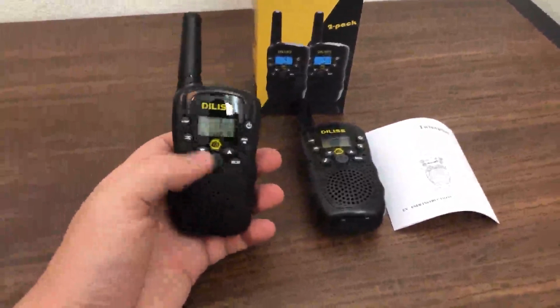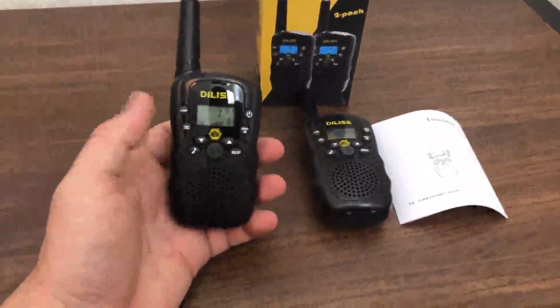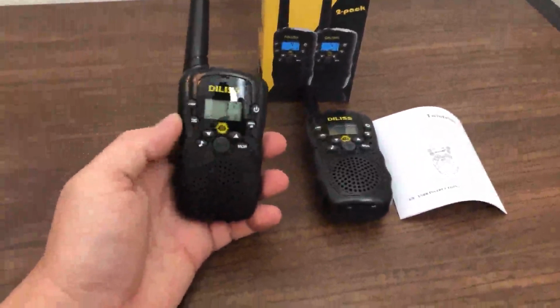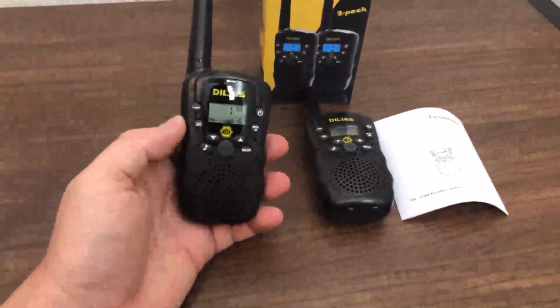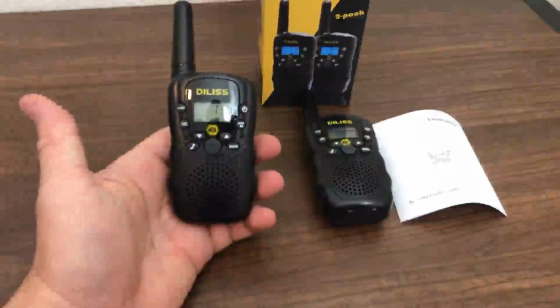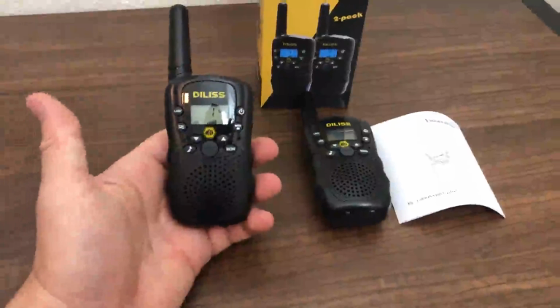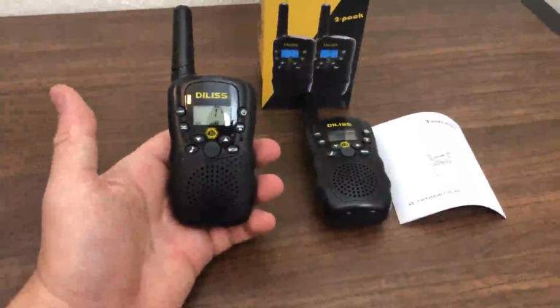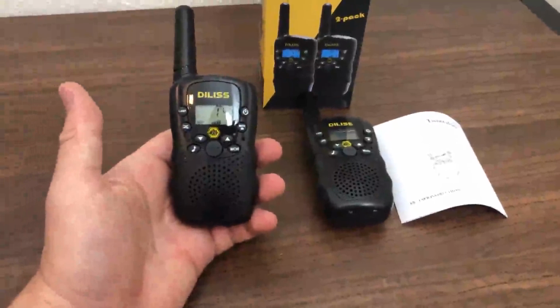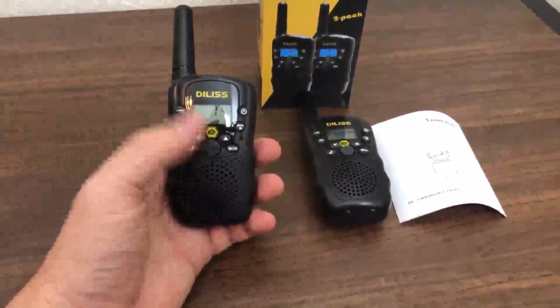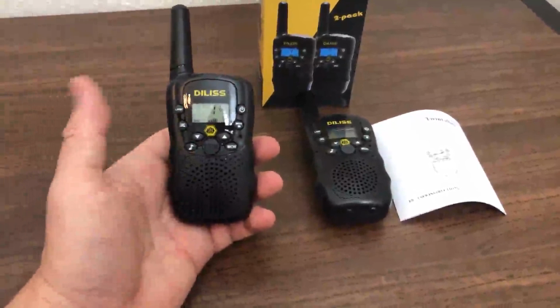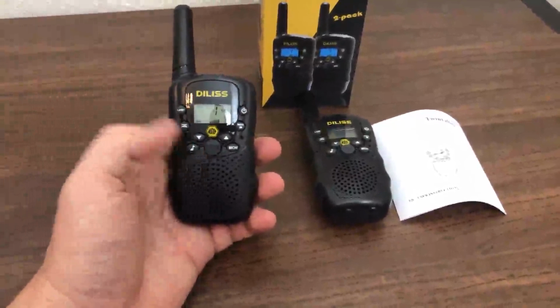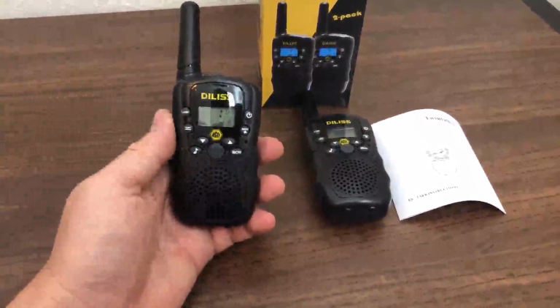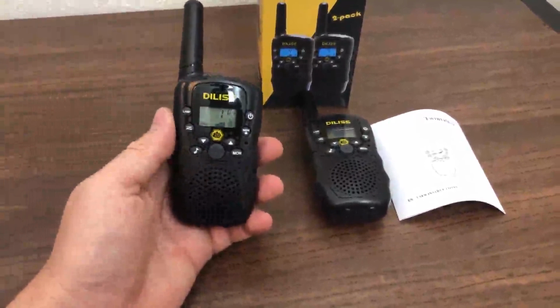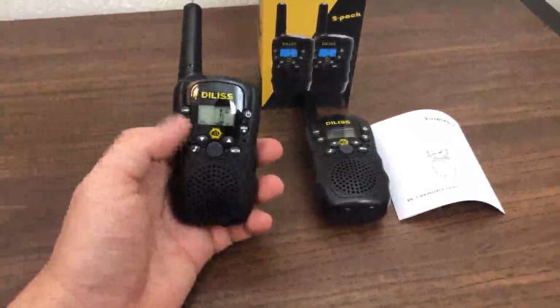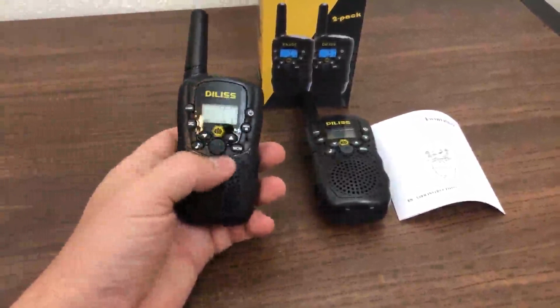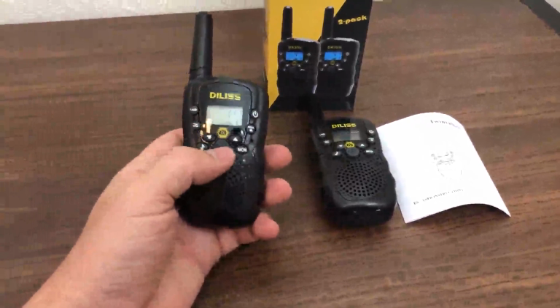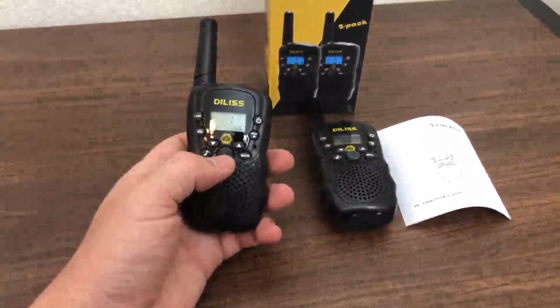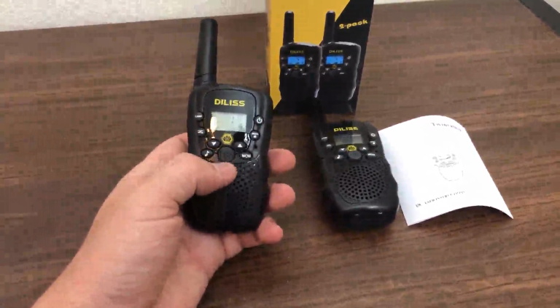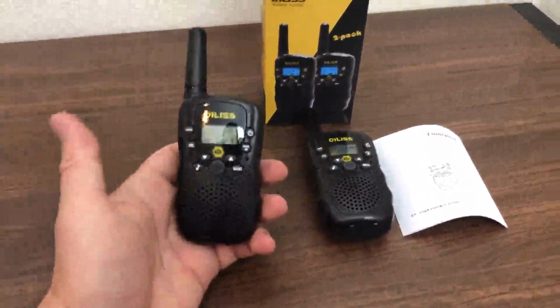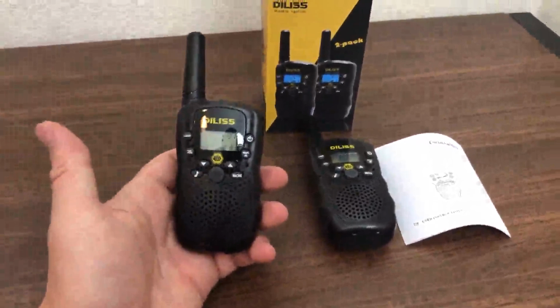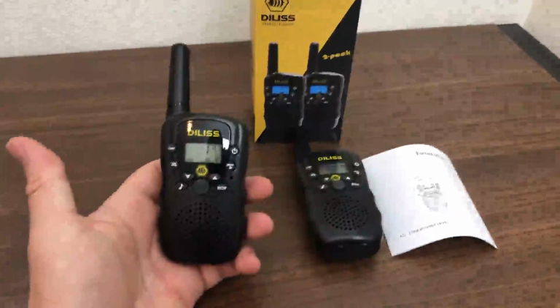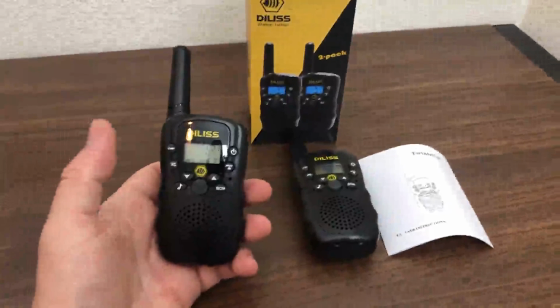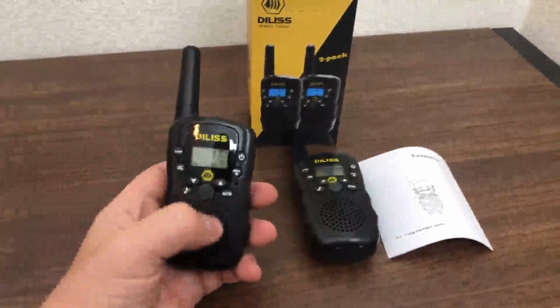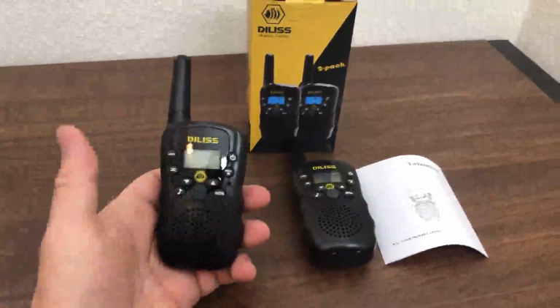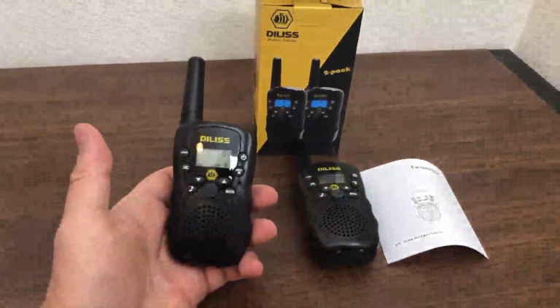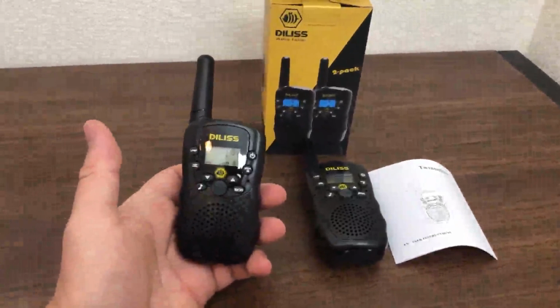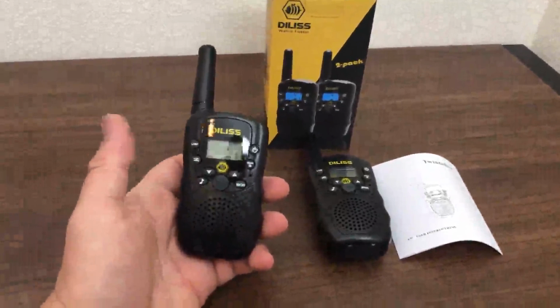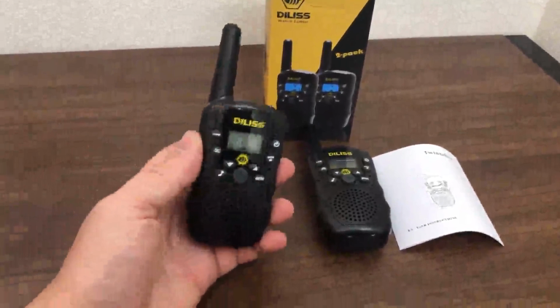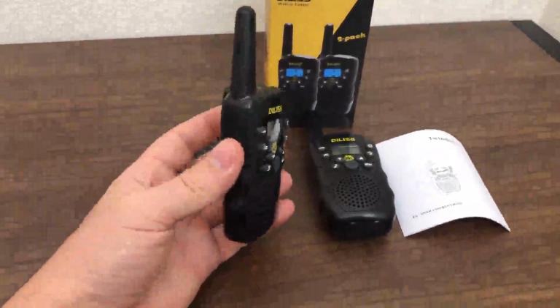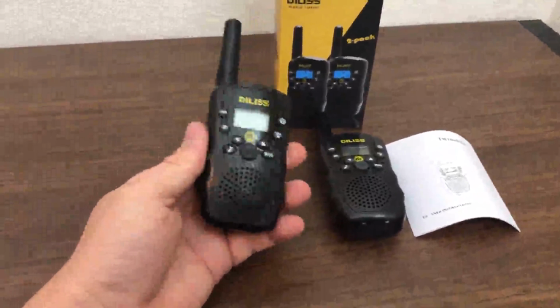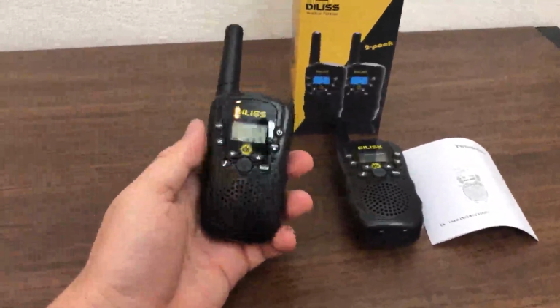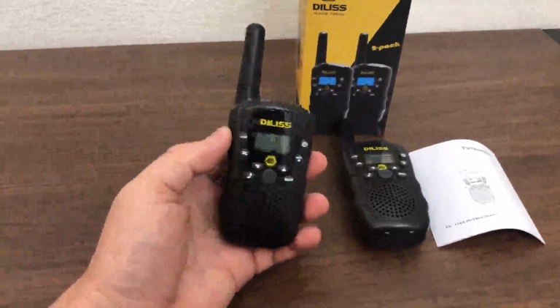It says three miles radius, but I've only checked it at maybe half a mile. It seems like it works, but I haven't had a chance to go further than that — it works for the purpose.